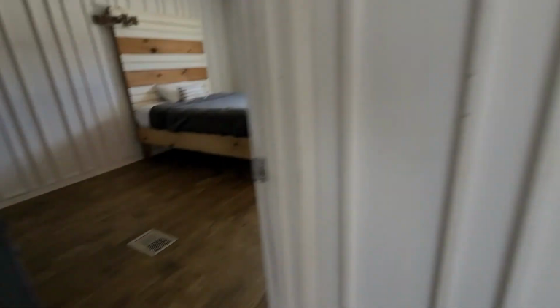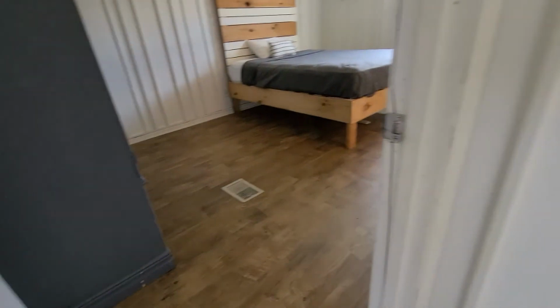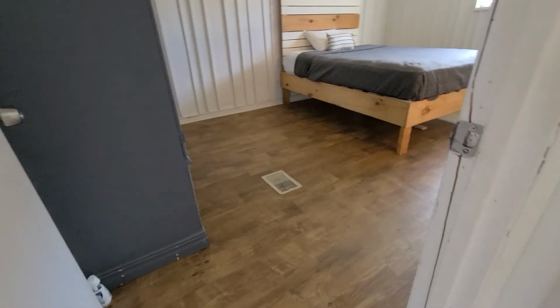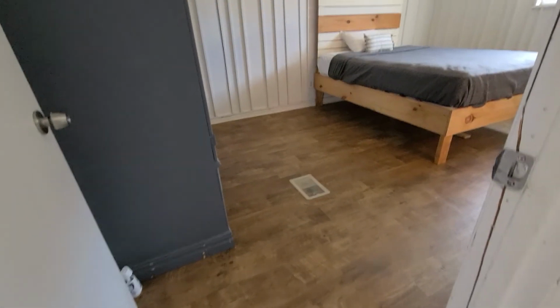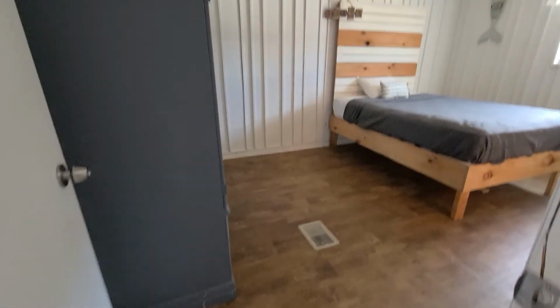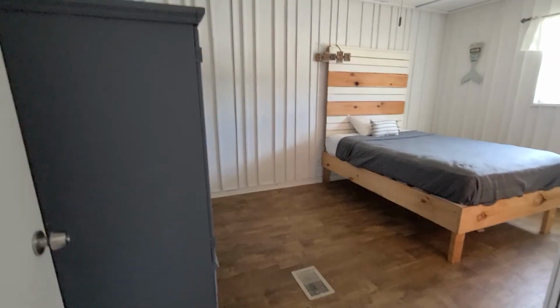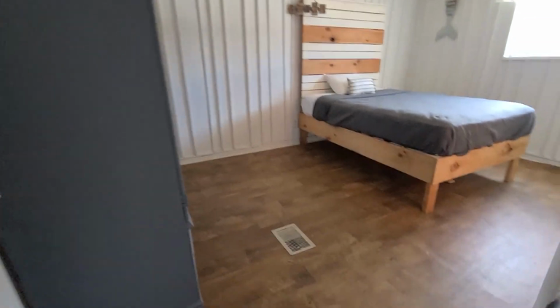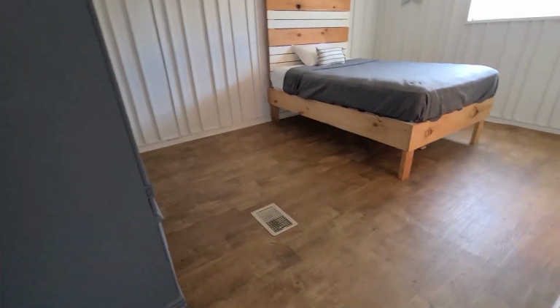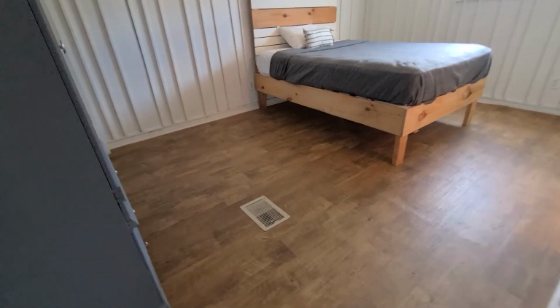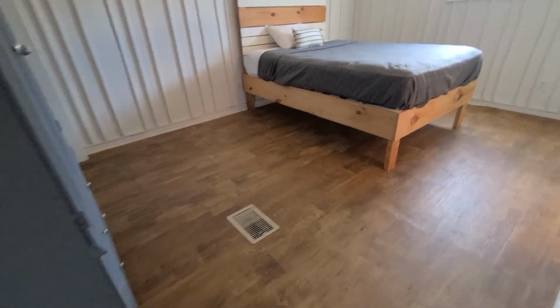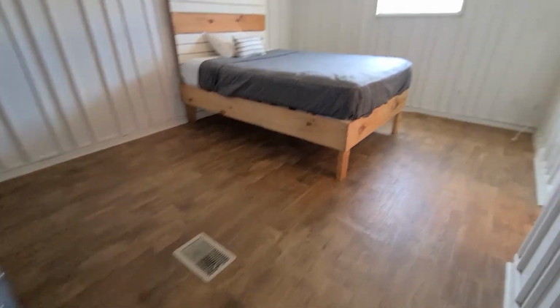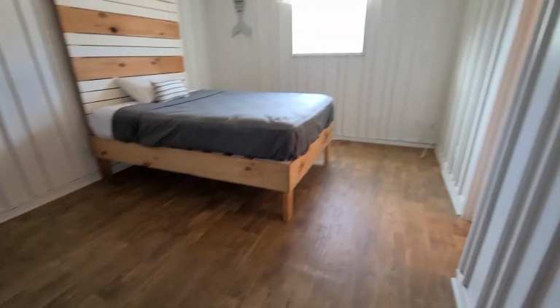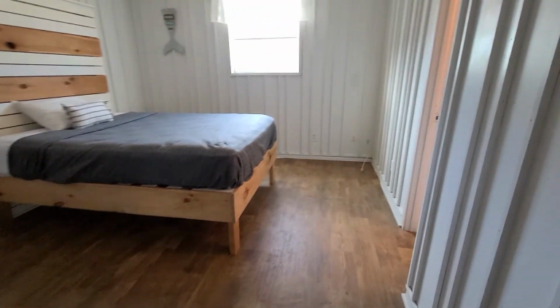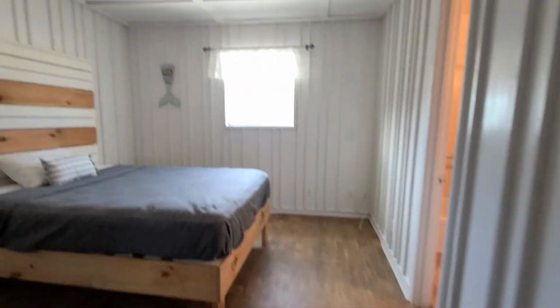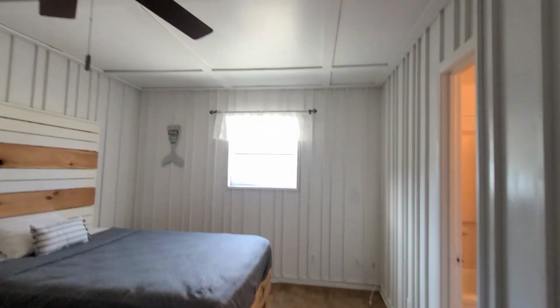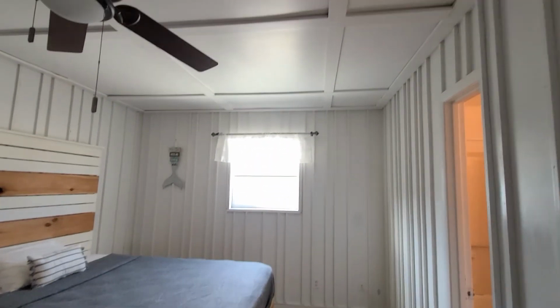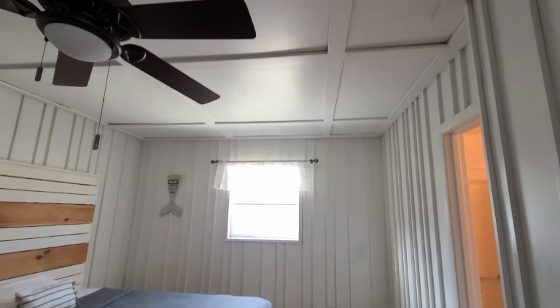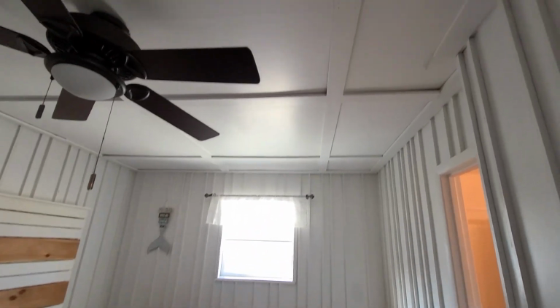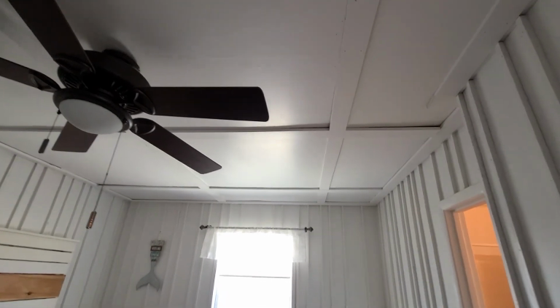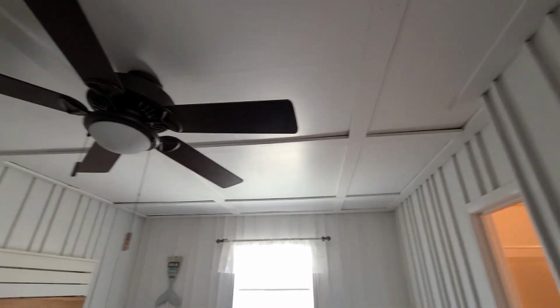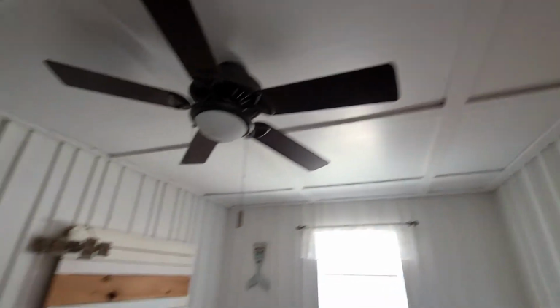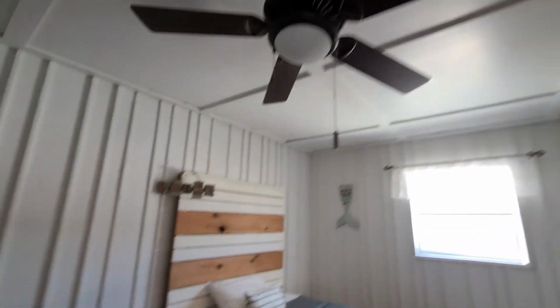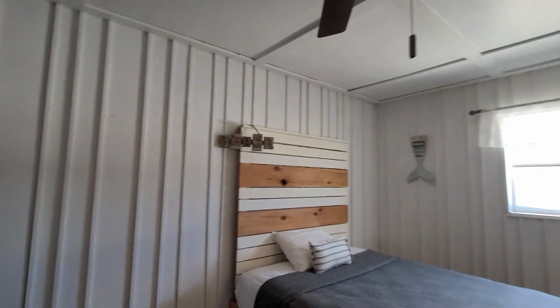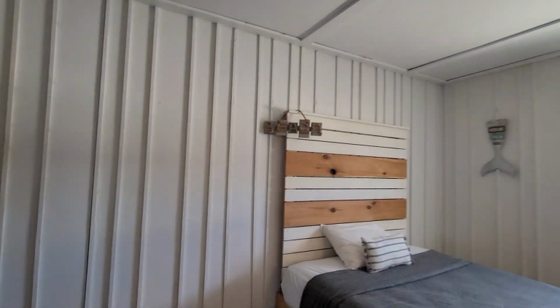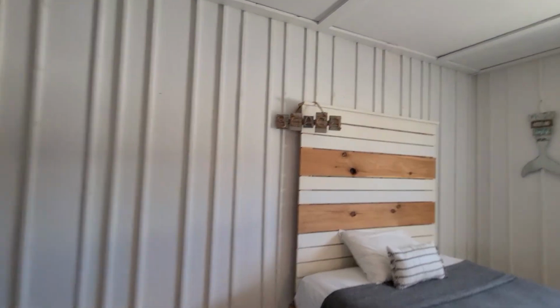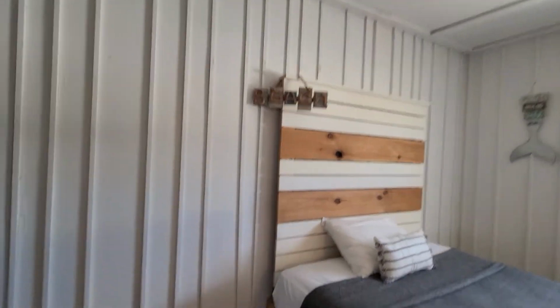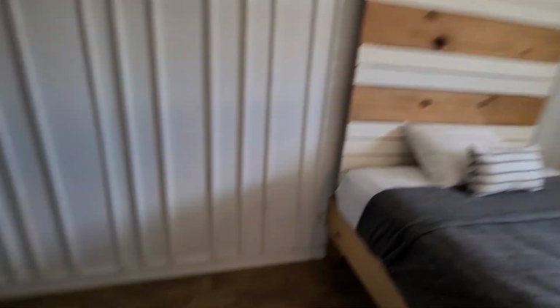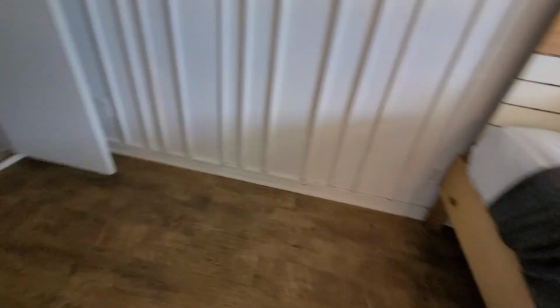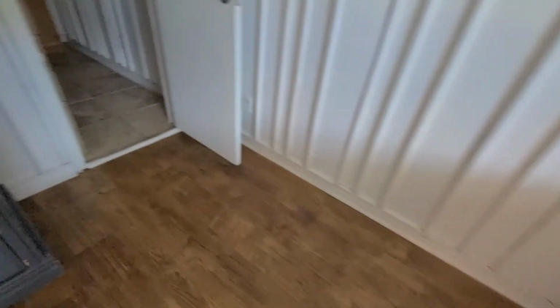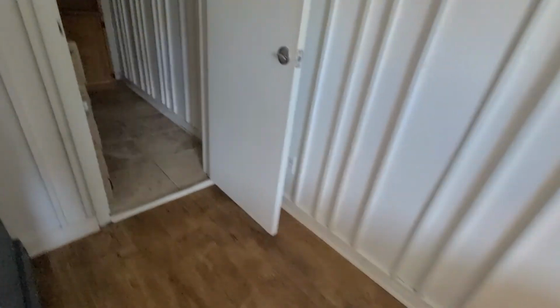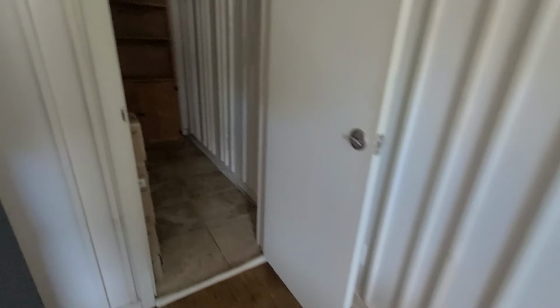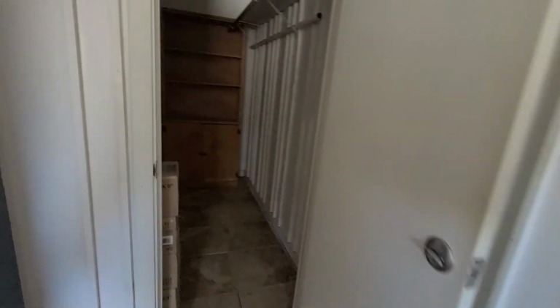Looks like we have a bedroom here and a closet.